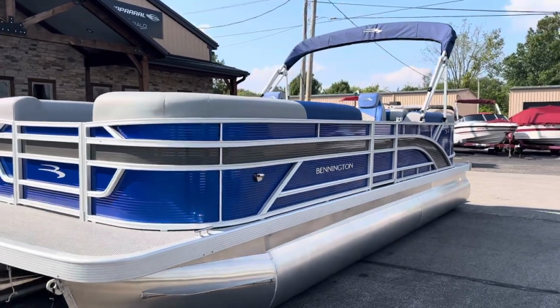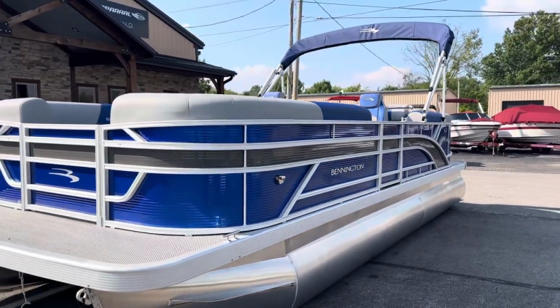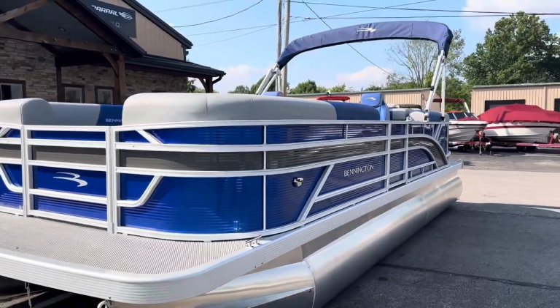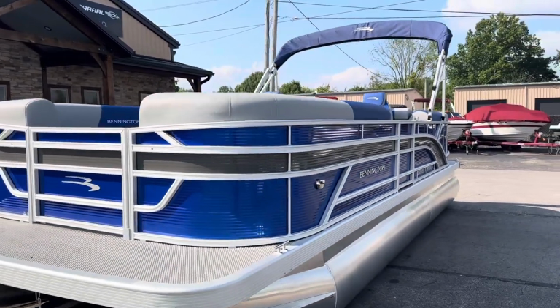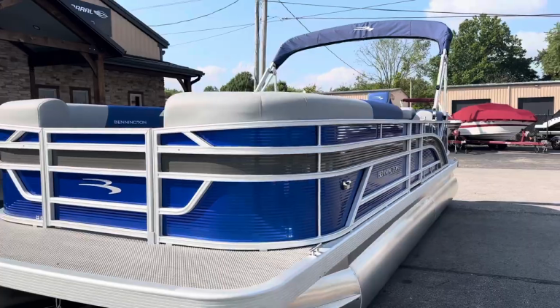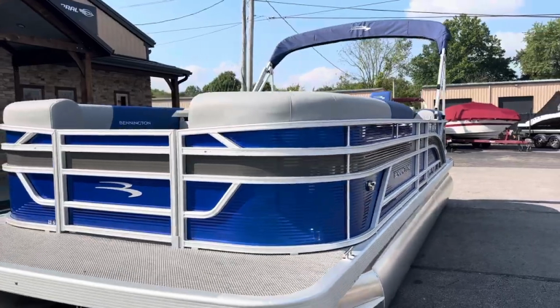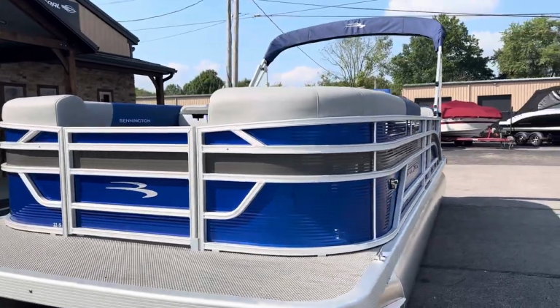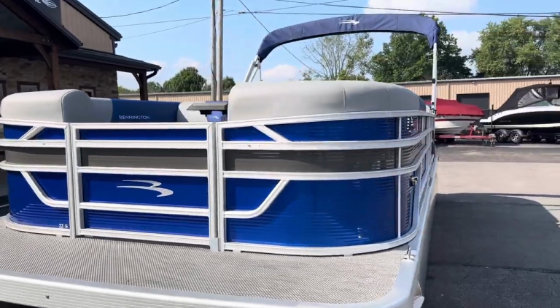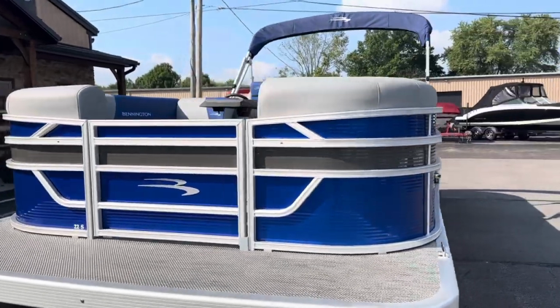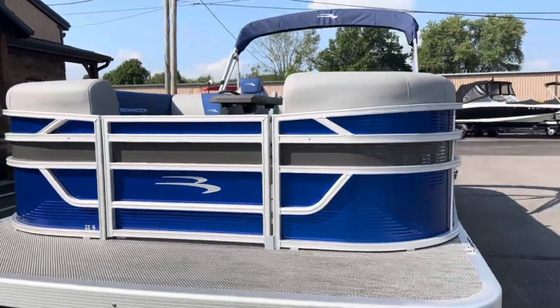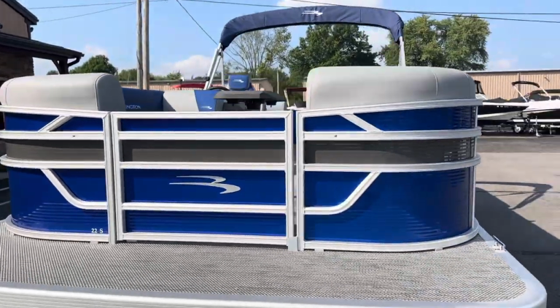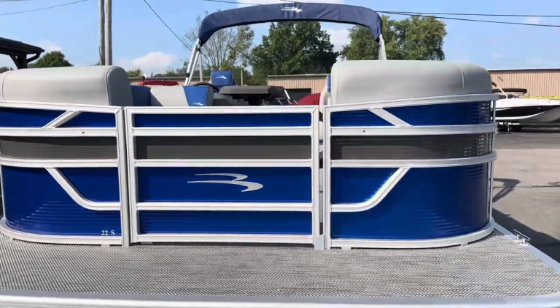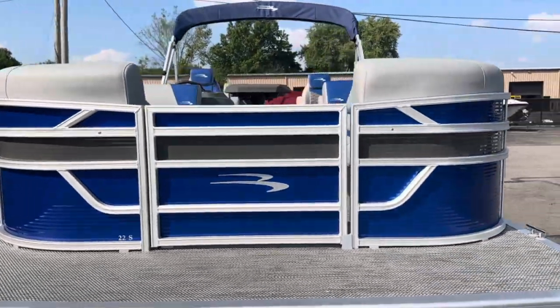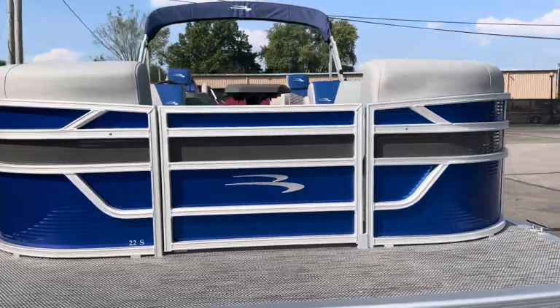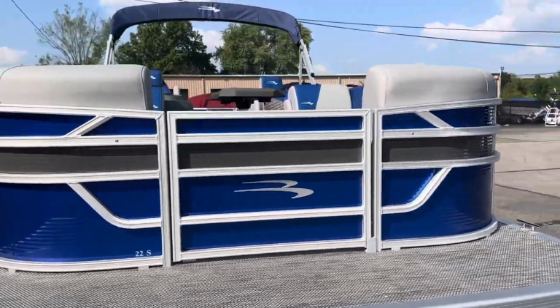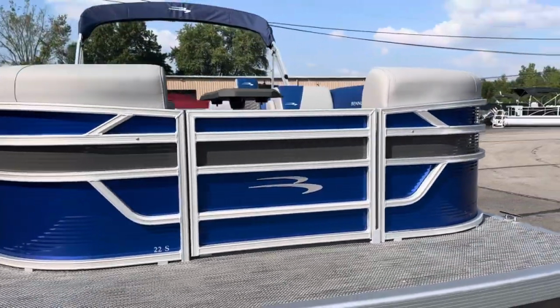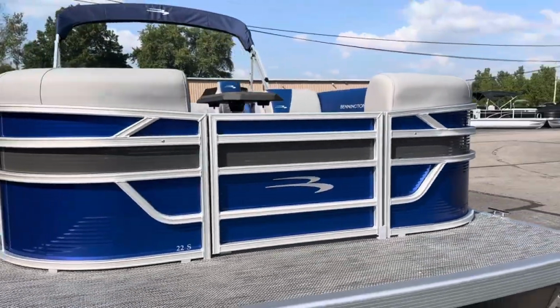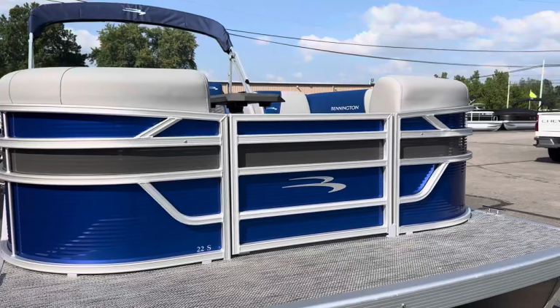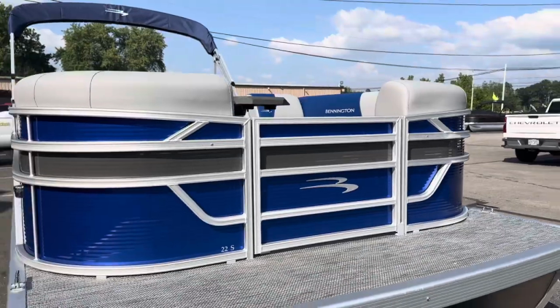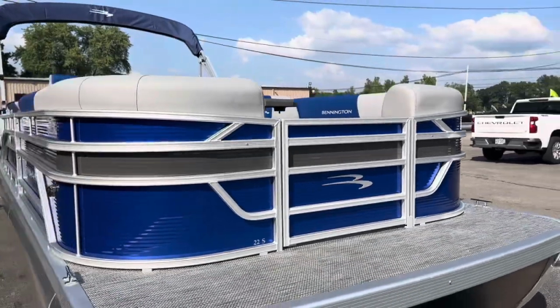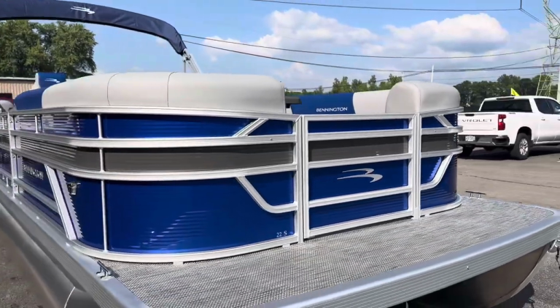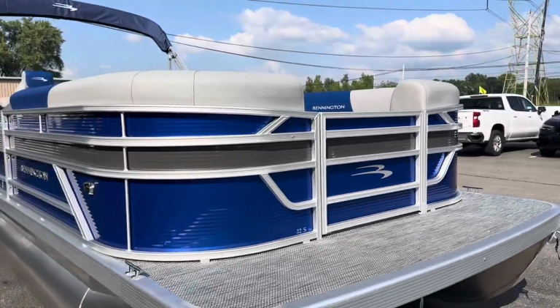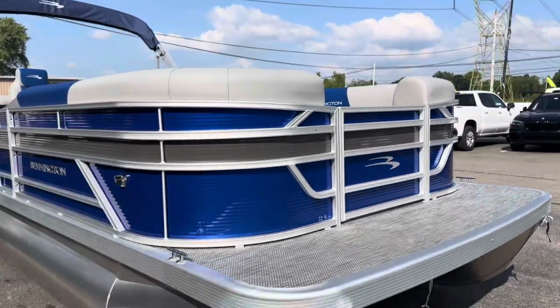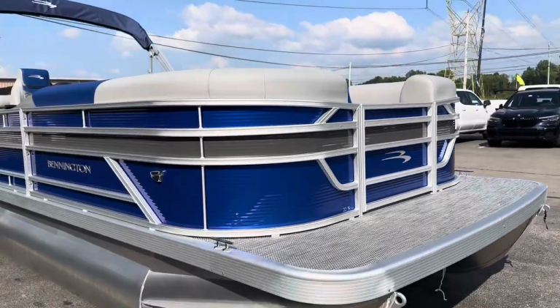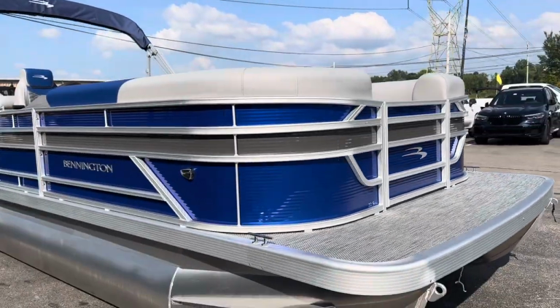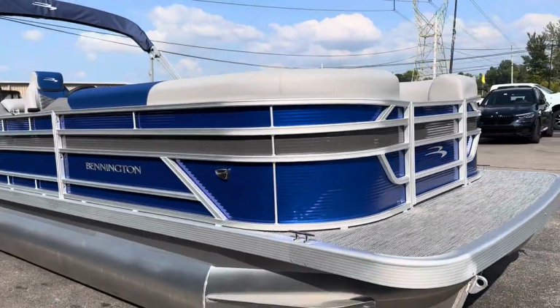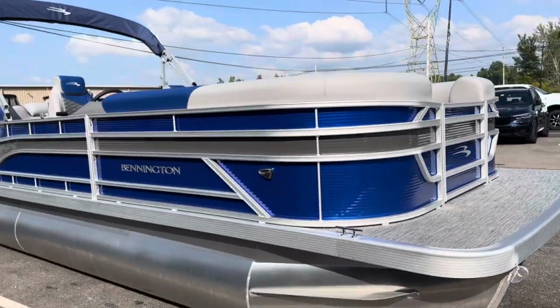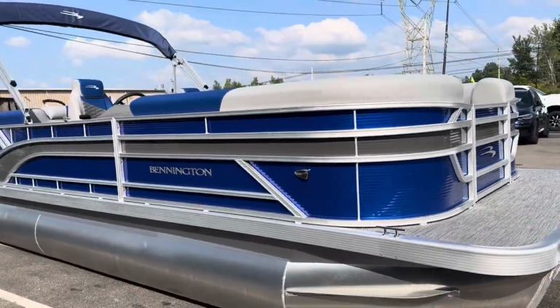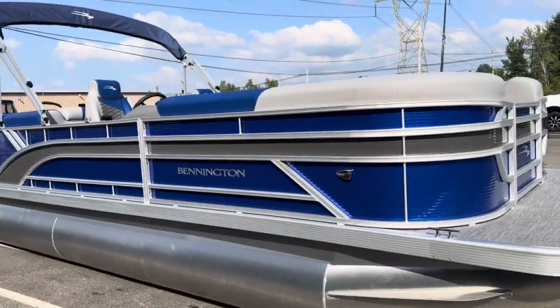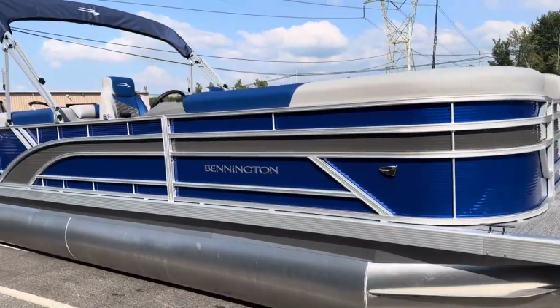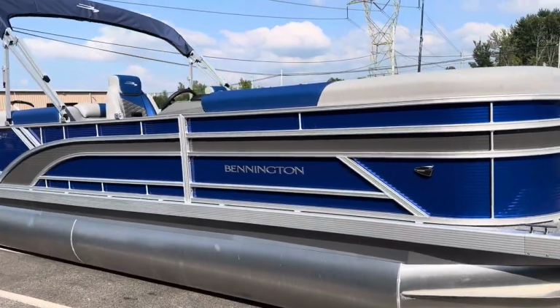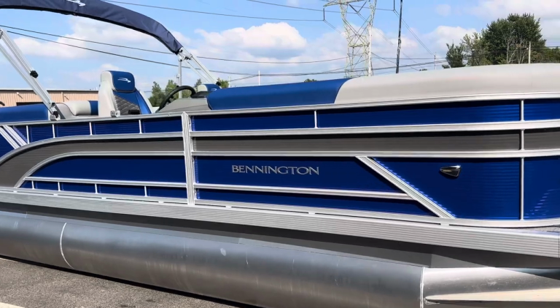This one is luminous blue with anthracite gray accent. You see those new rails on the front, sloped in a little bit — give it that sportier look.